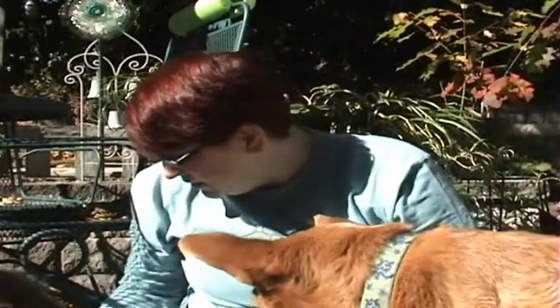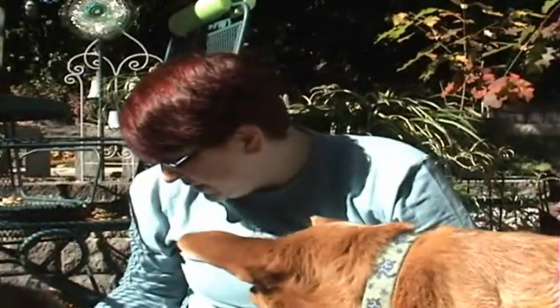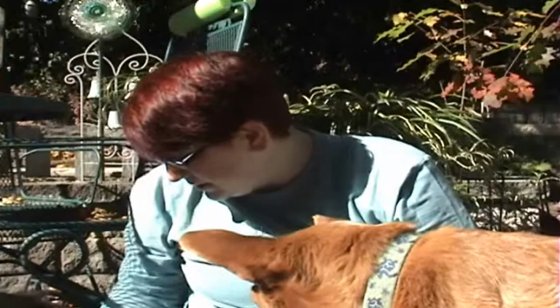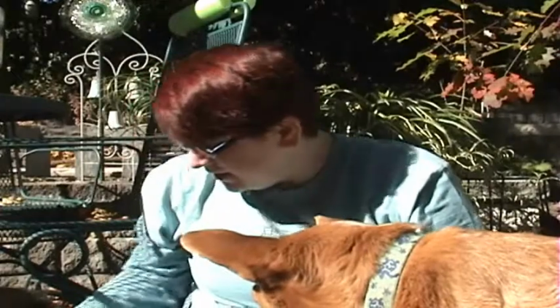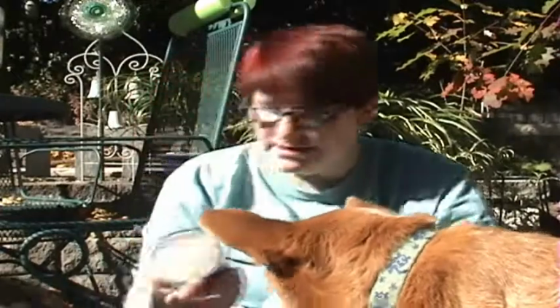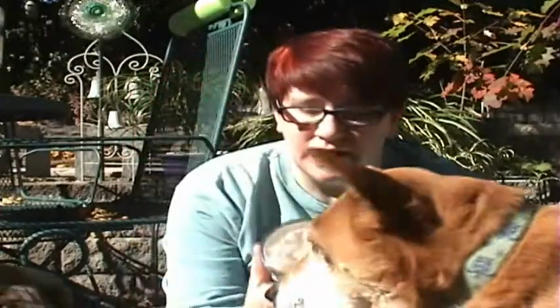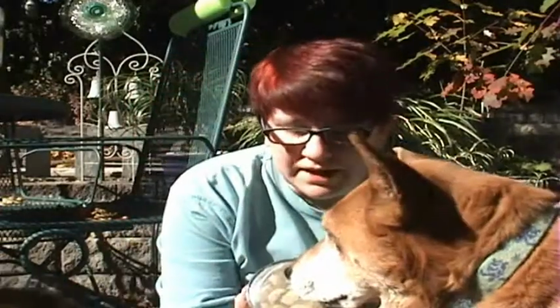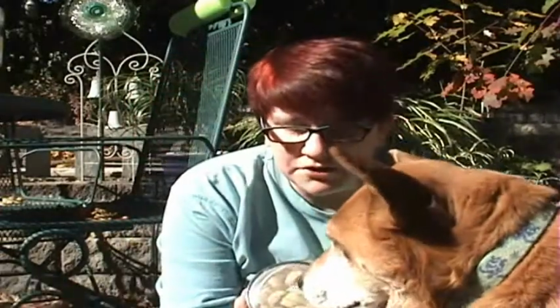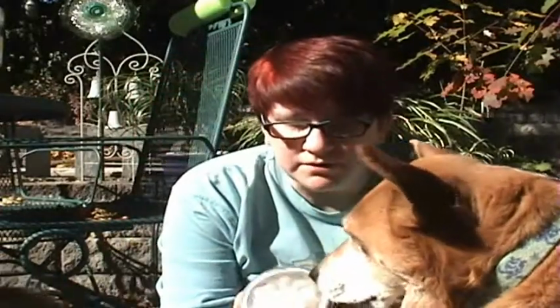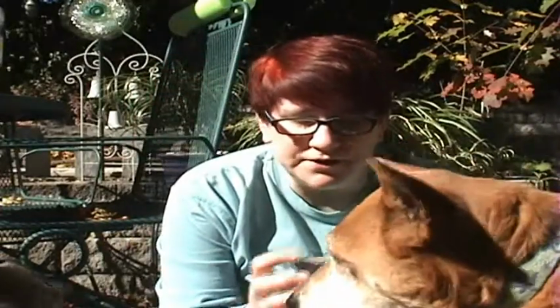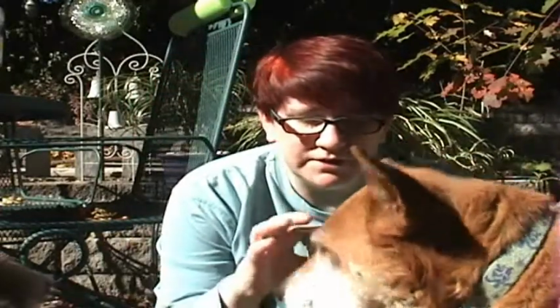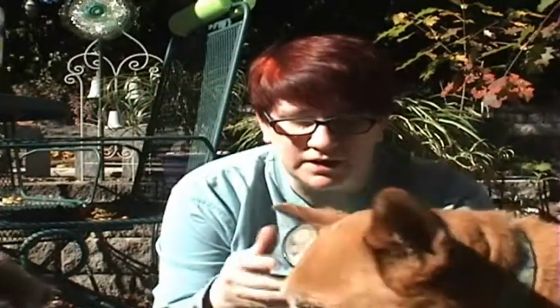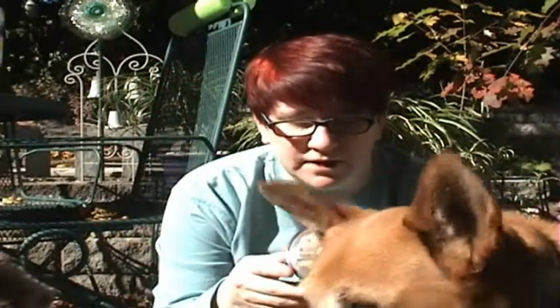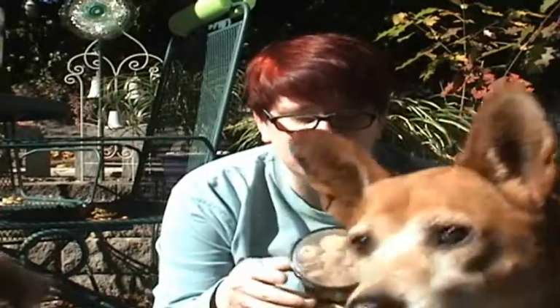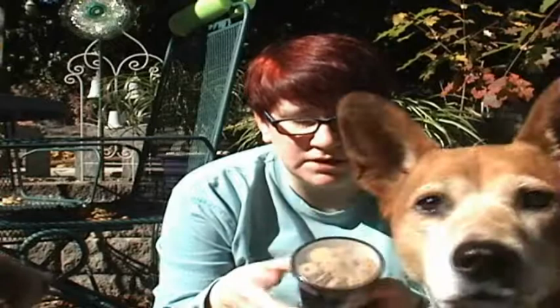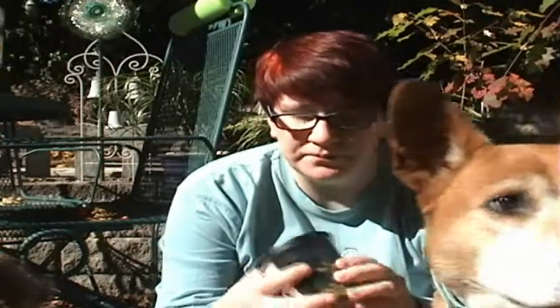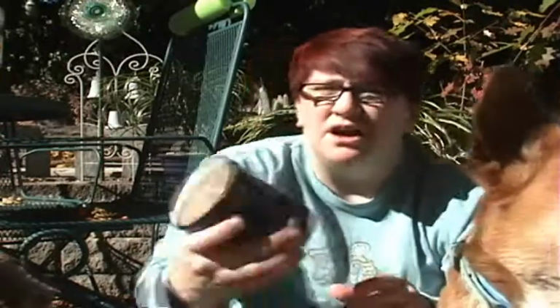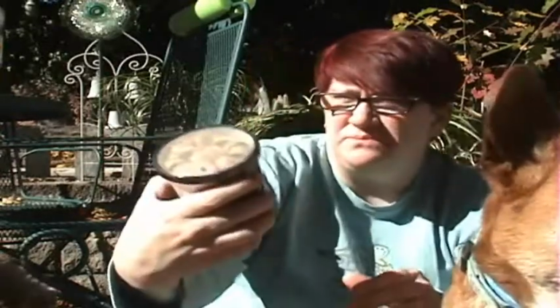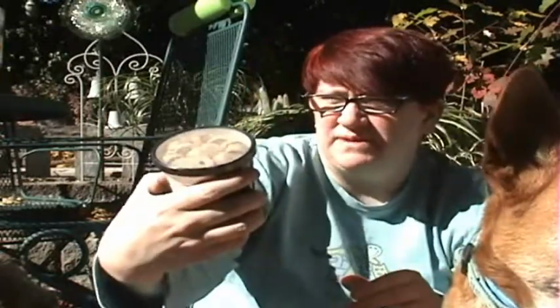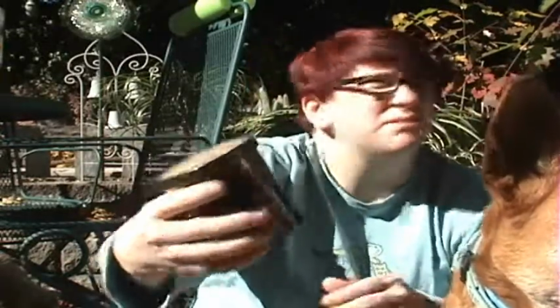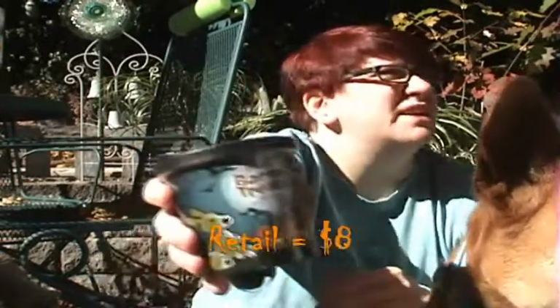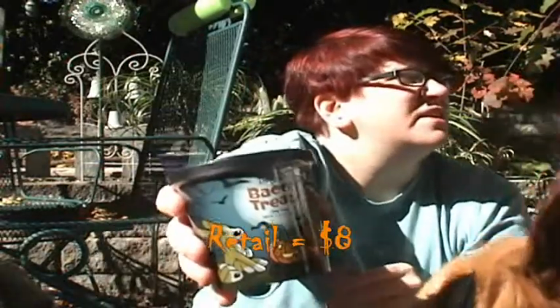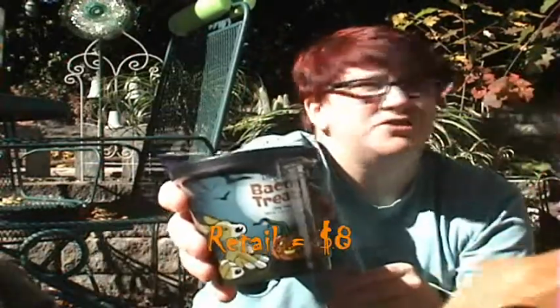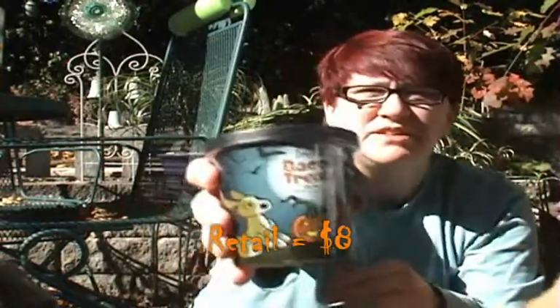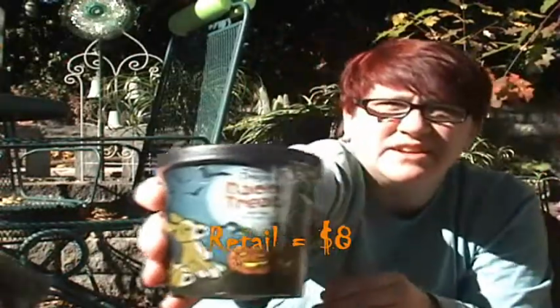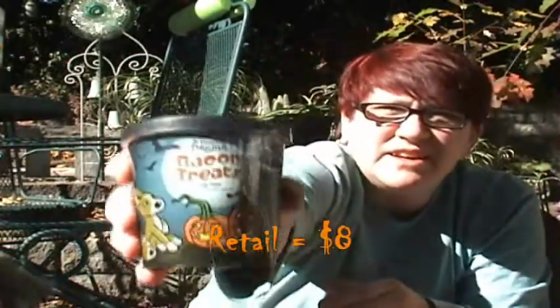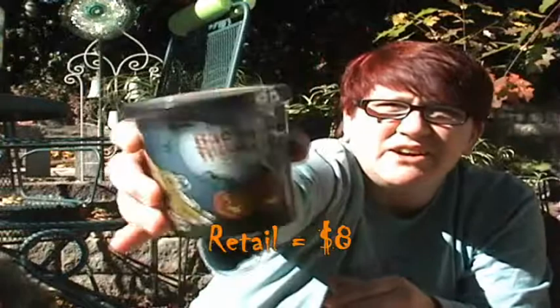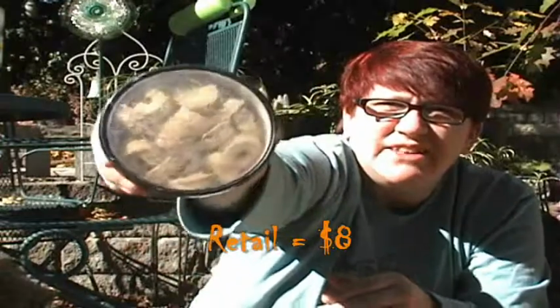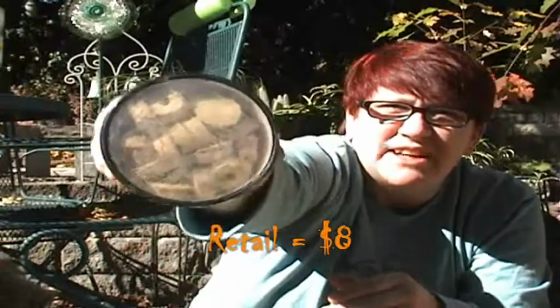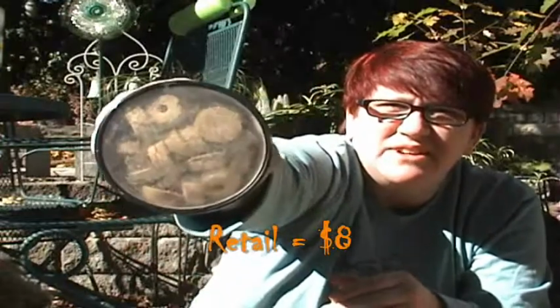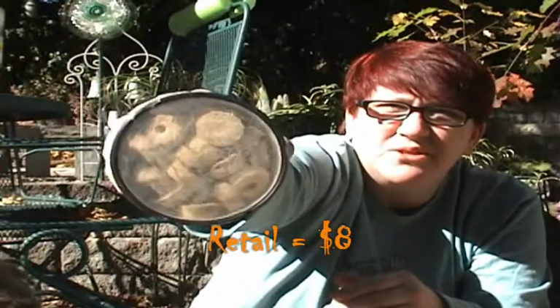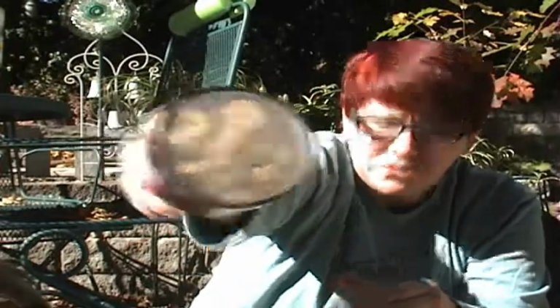The next item is bacon treats from Healthy Dogma. They usually come in this kind of ice cream container. There are our bacon treats — they look like little O's.